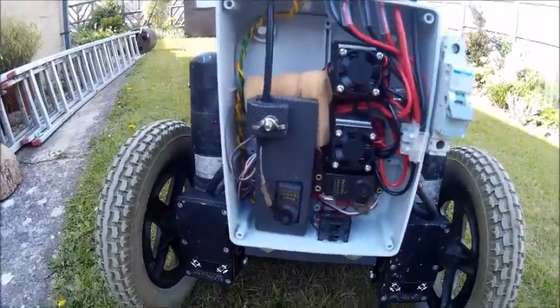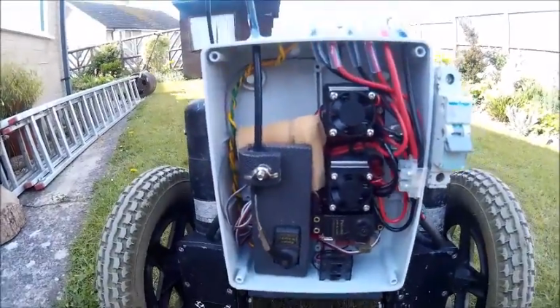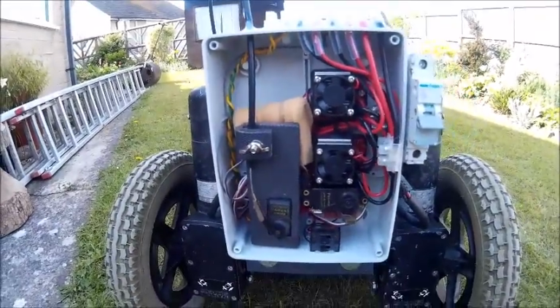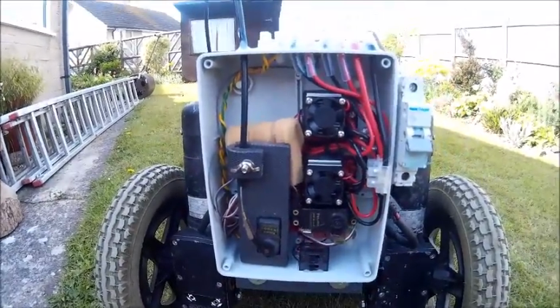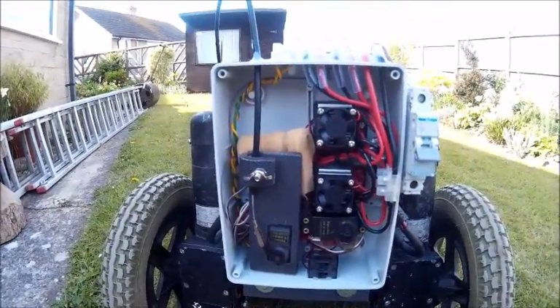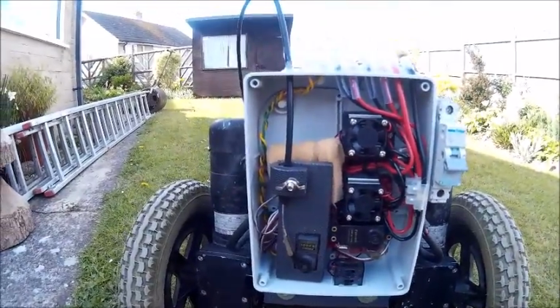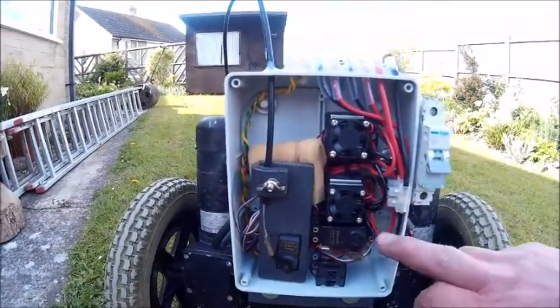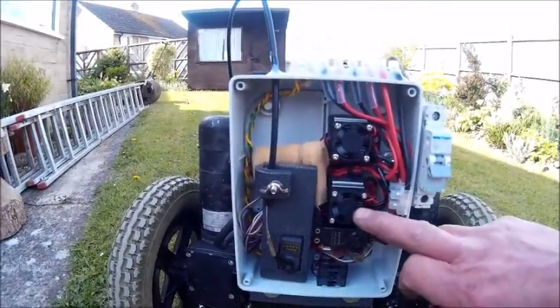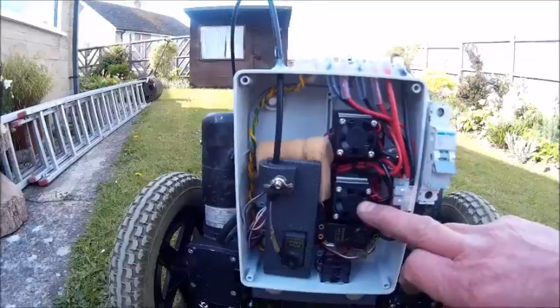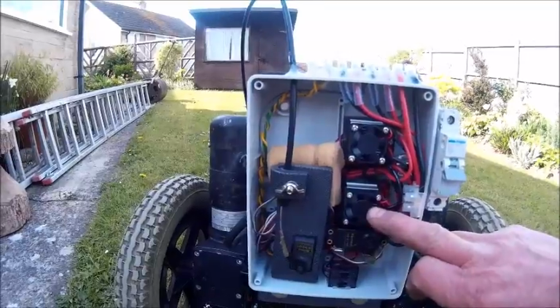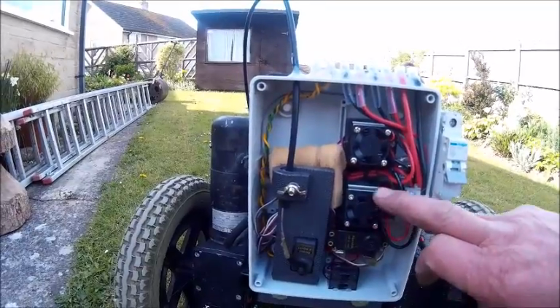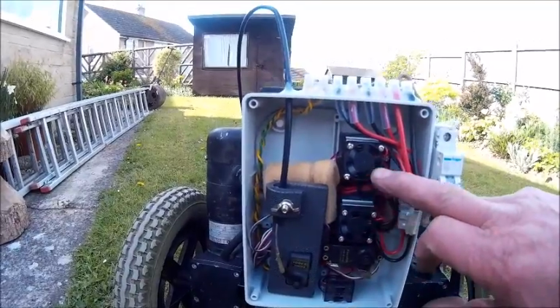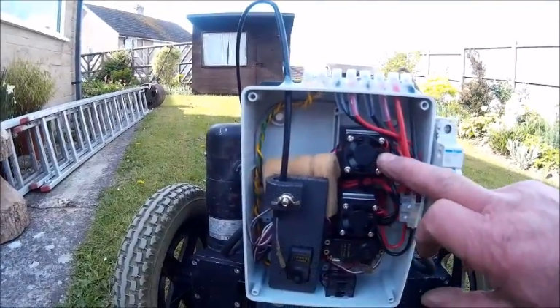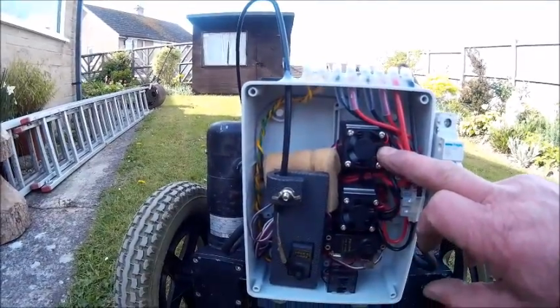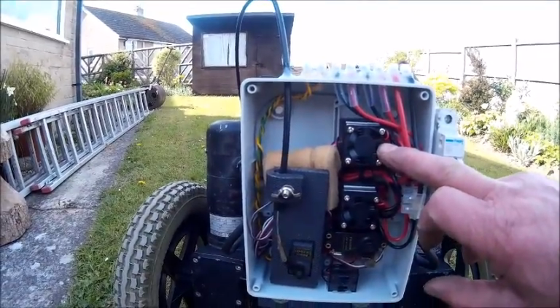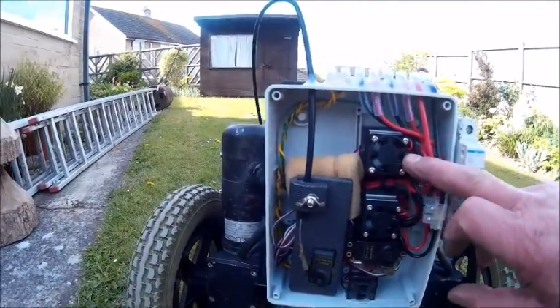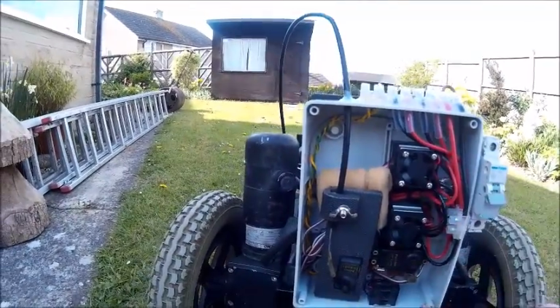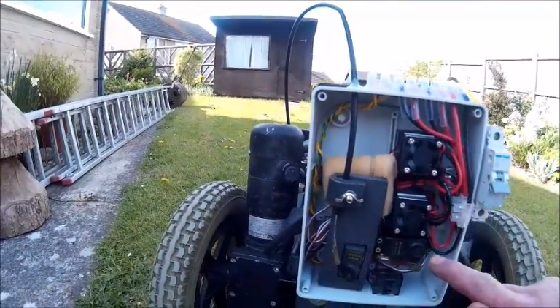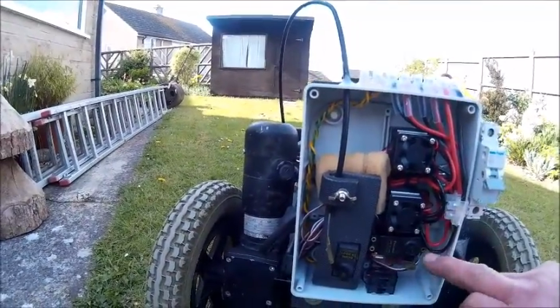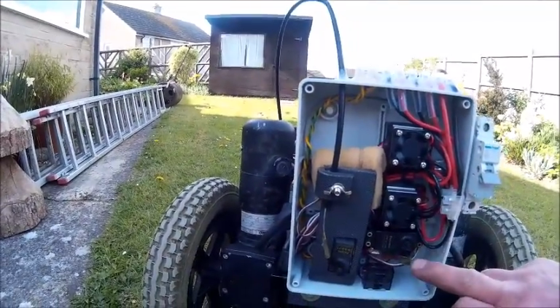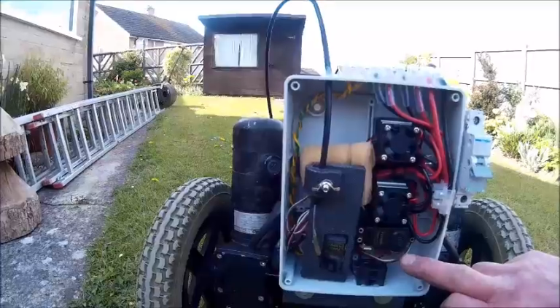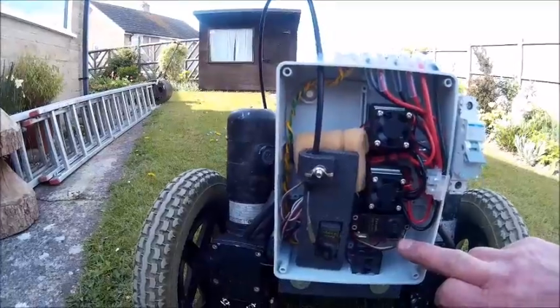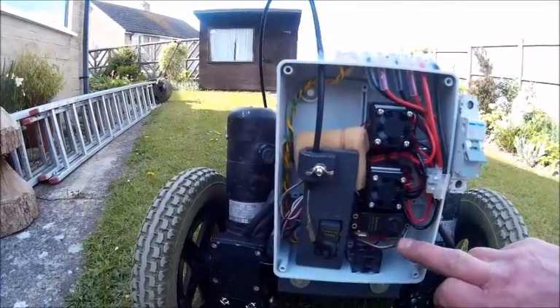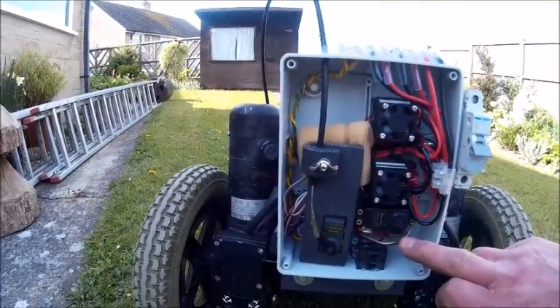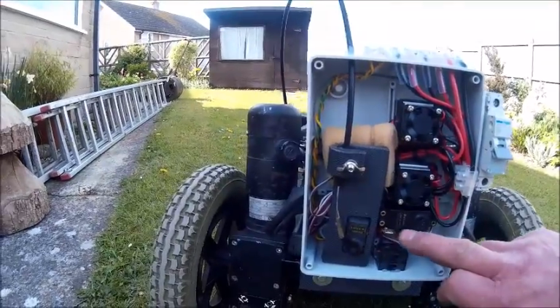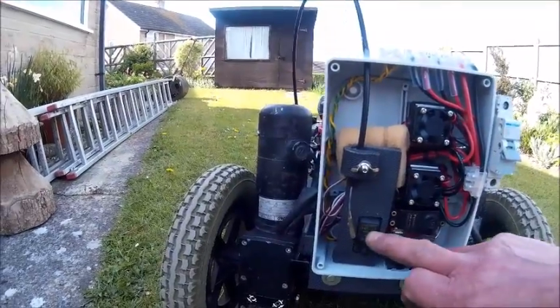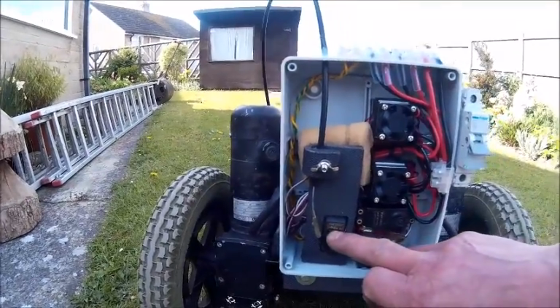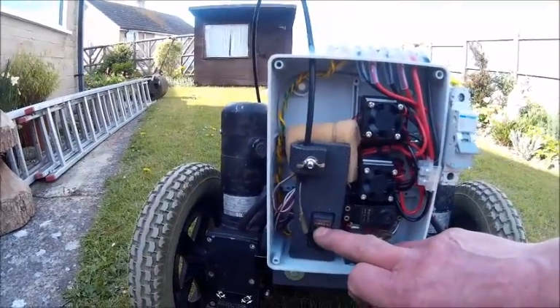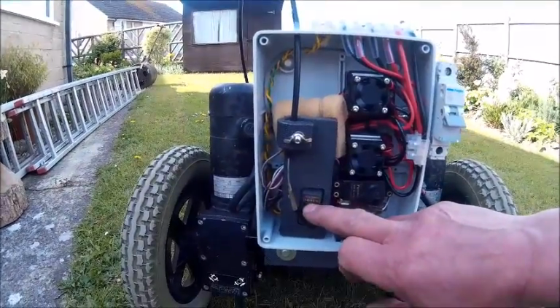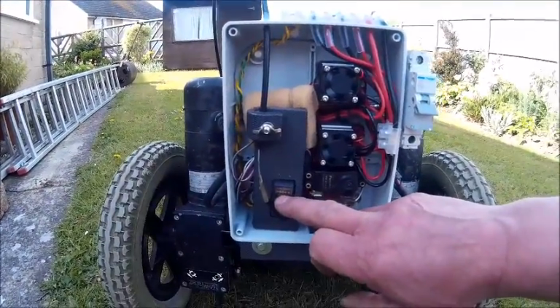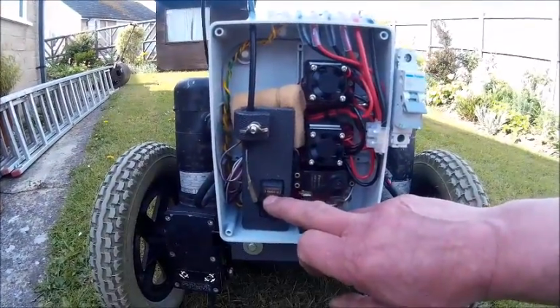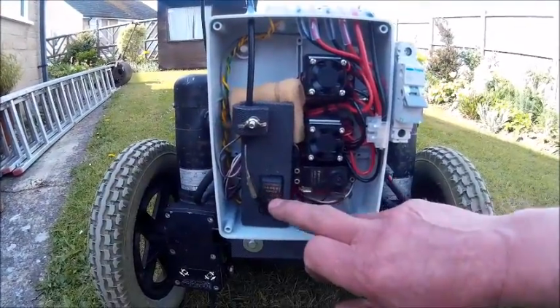In the control box I have one speed controller, another speed controller, the kill switch and the throttle control for the engine.